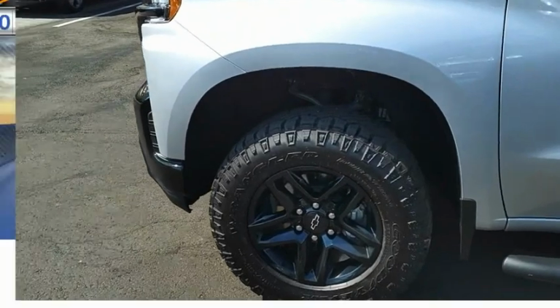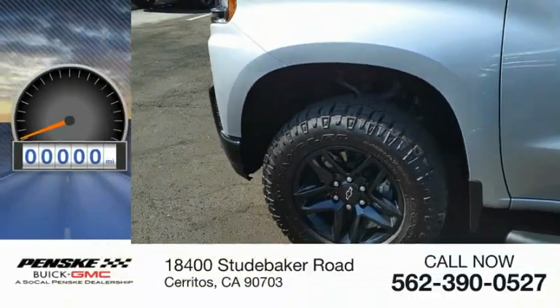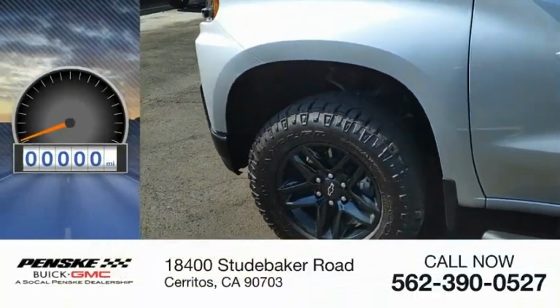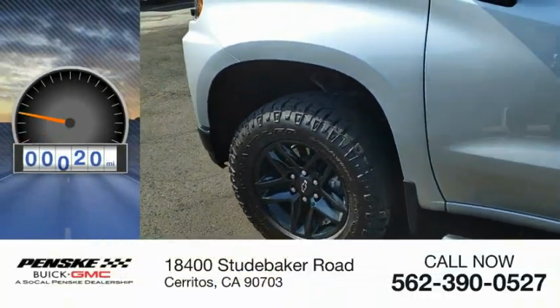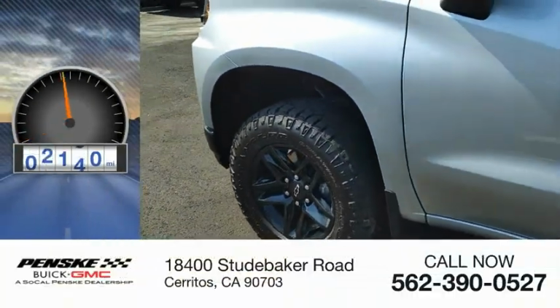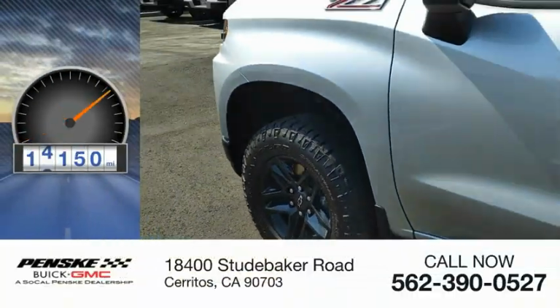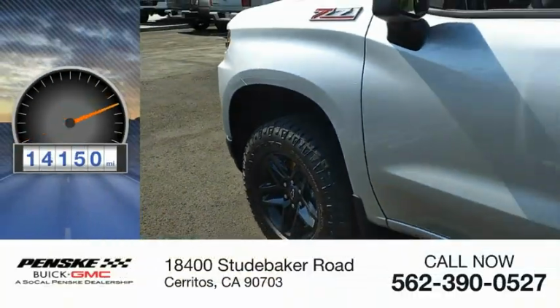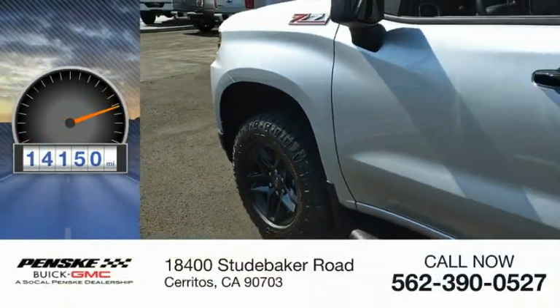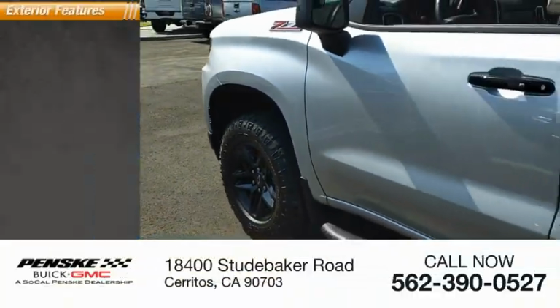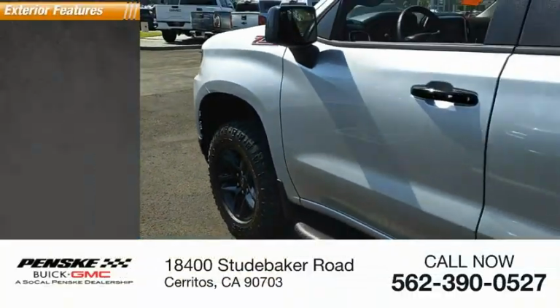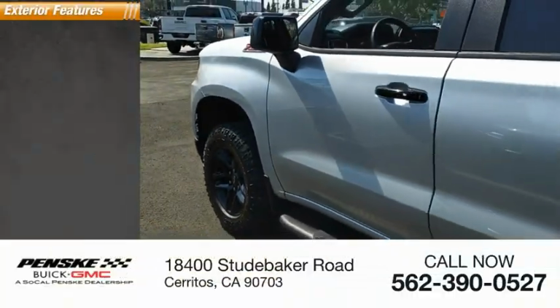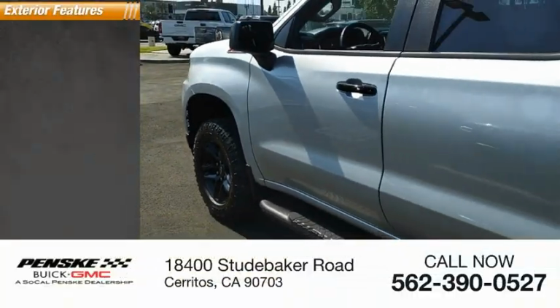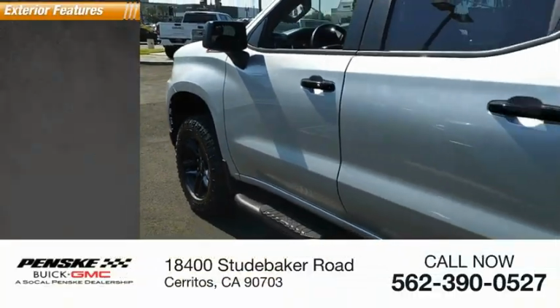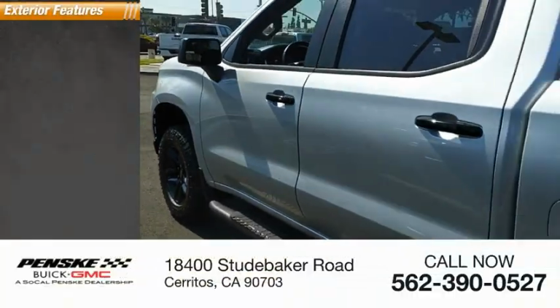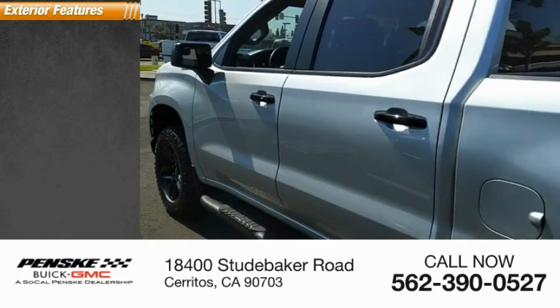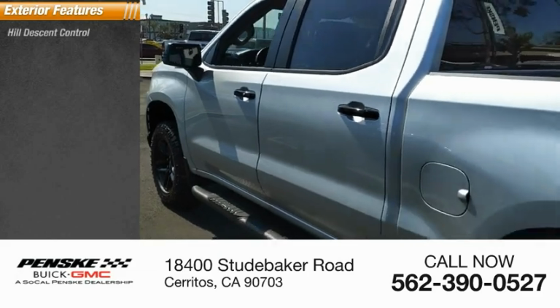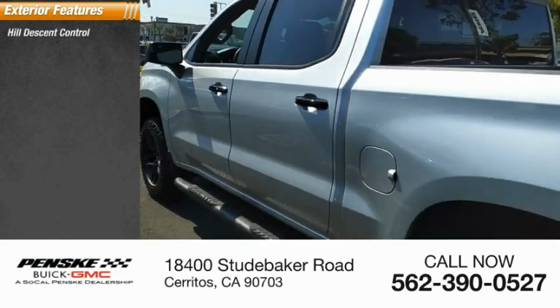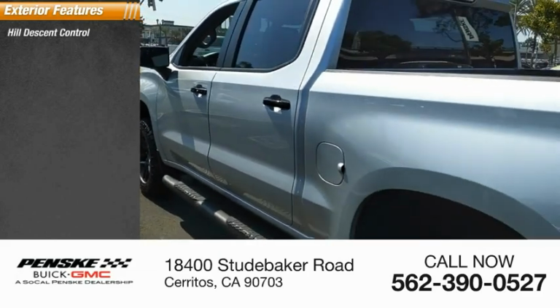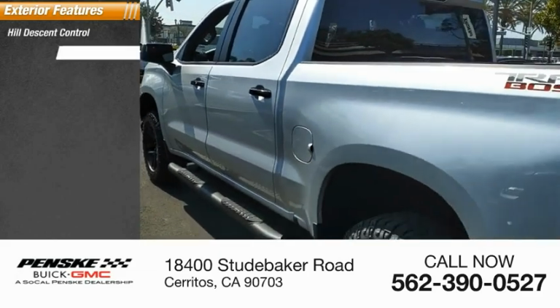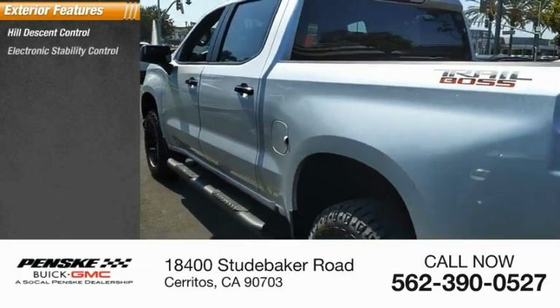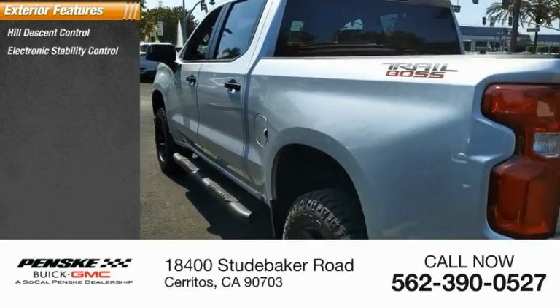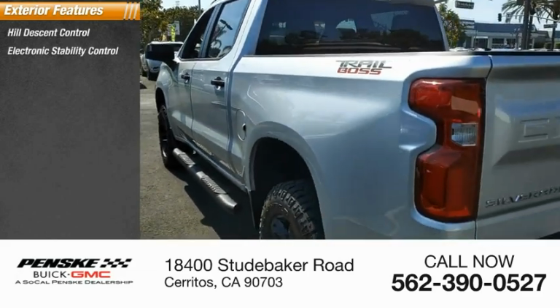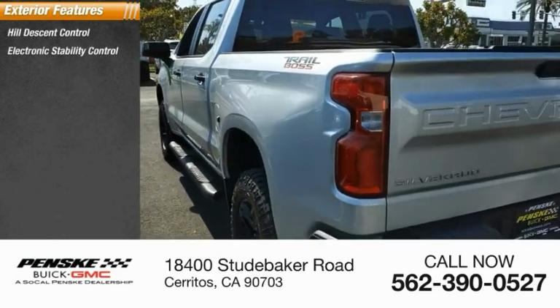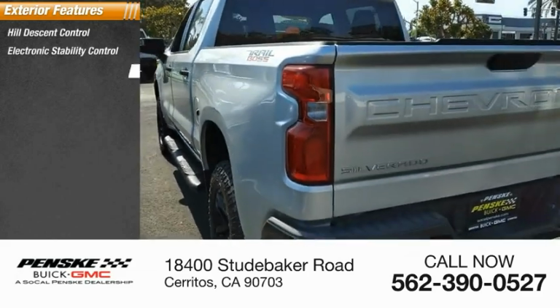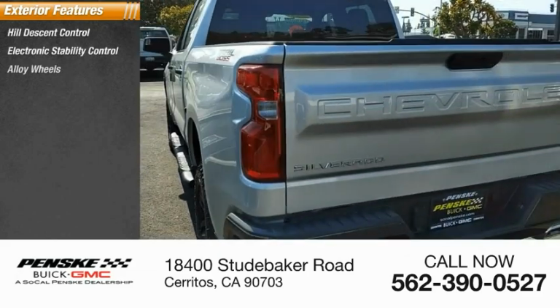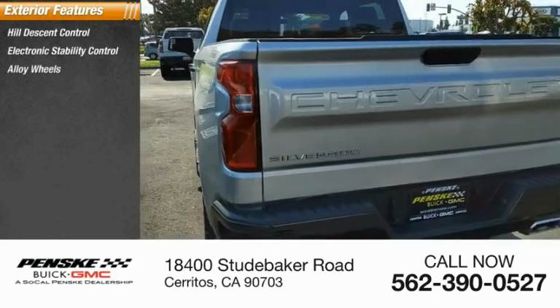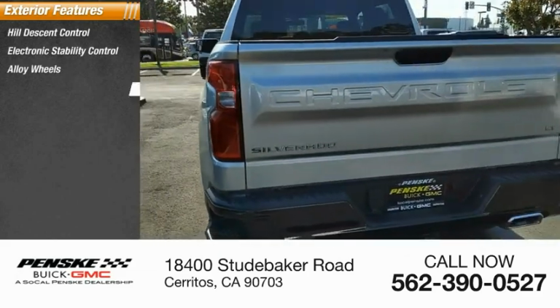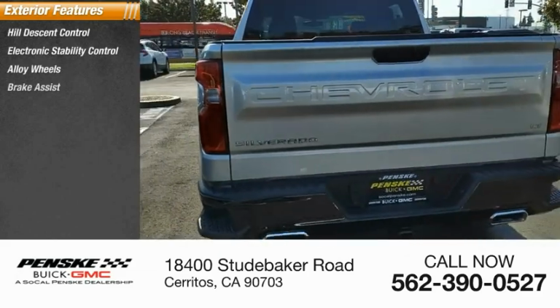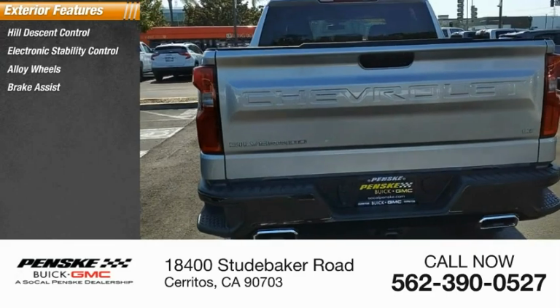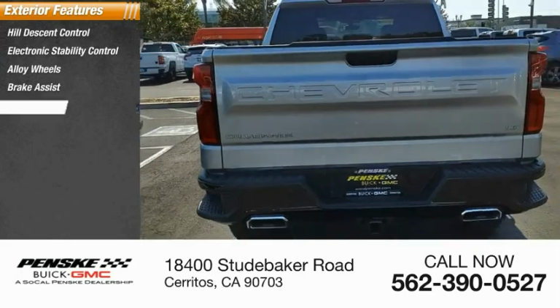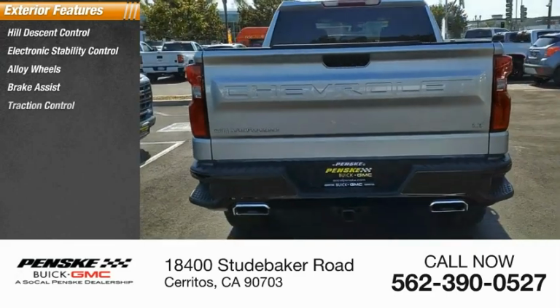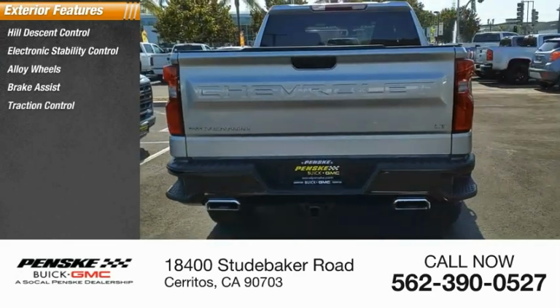This vehicle has less than 15,000 miles. Here are some of this vehicle's great options: hill descent control, electronic stability control, alloy wheels, brake assist, and traction control.